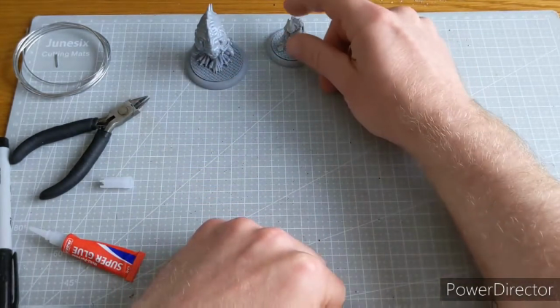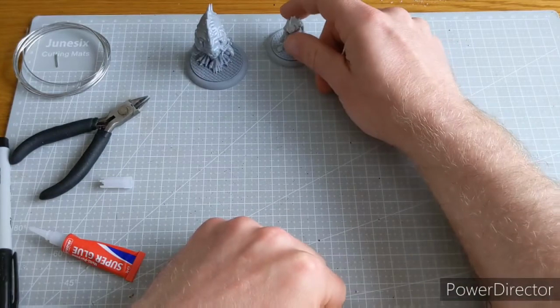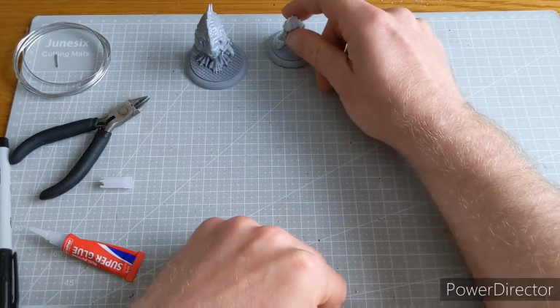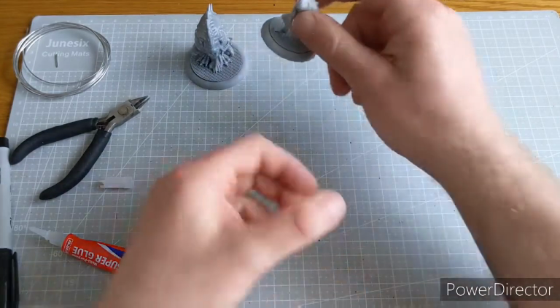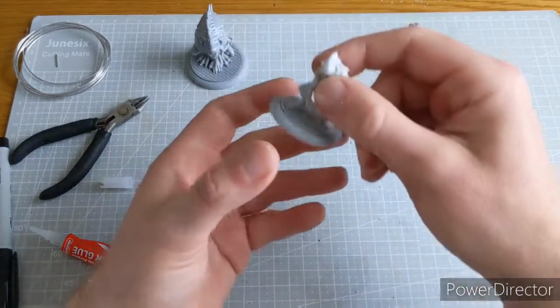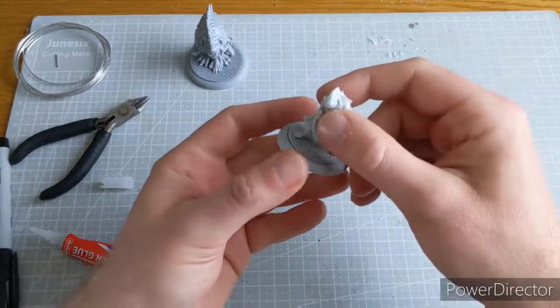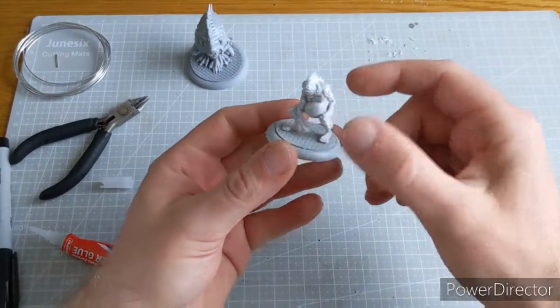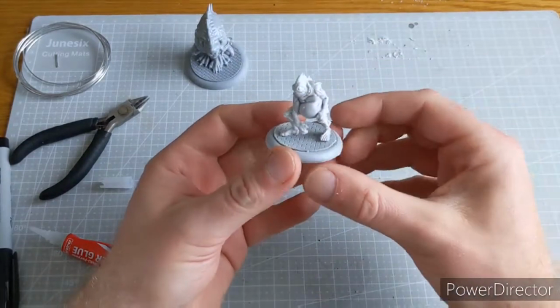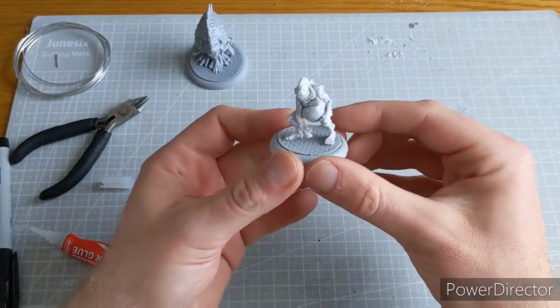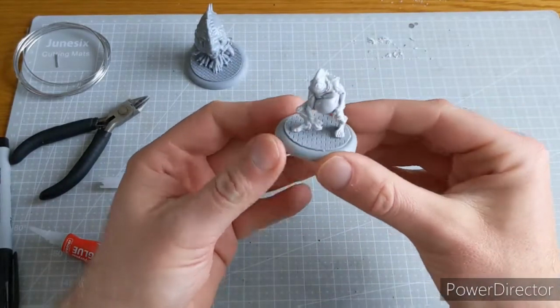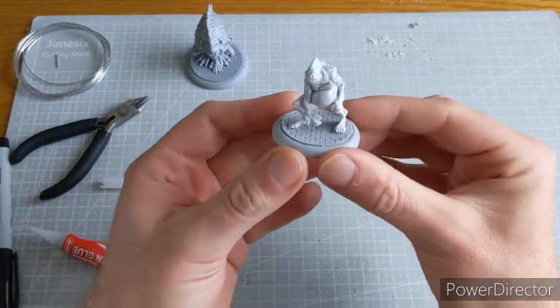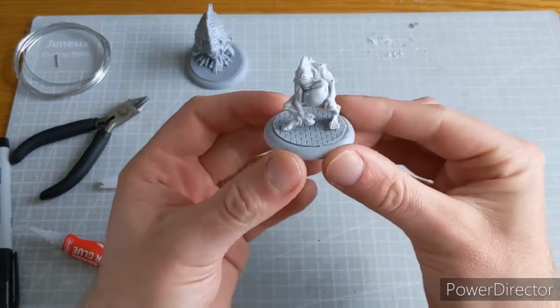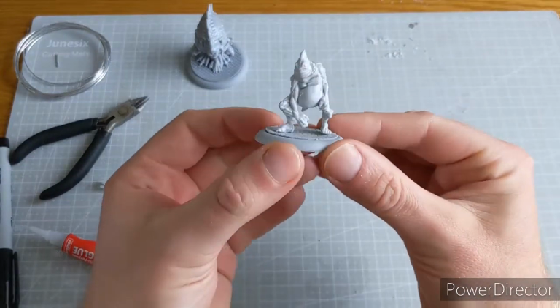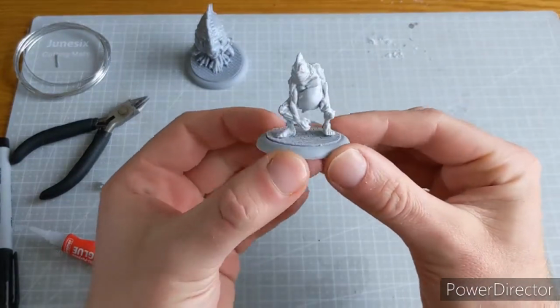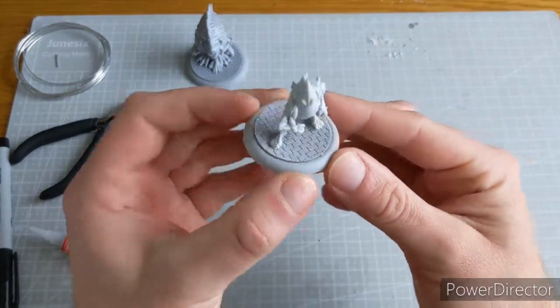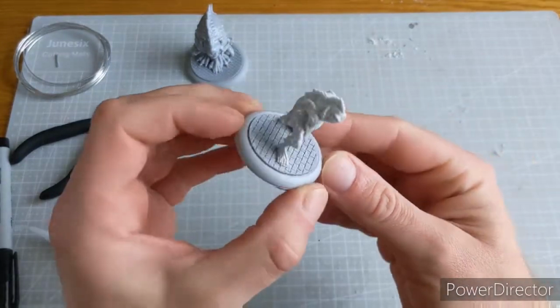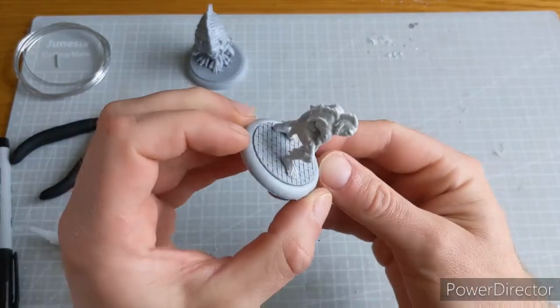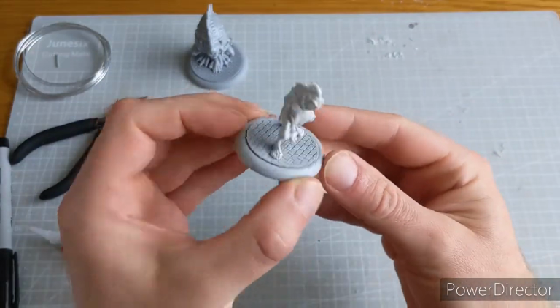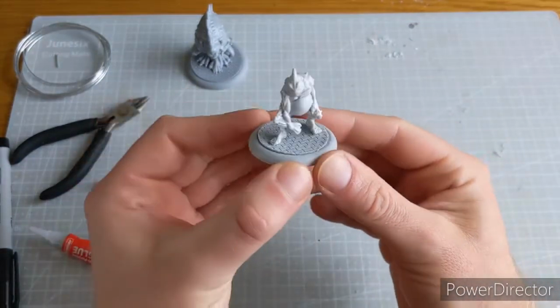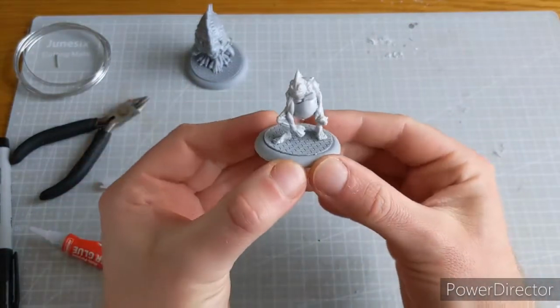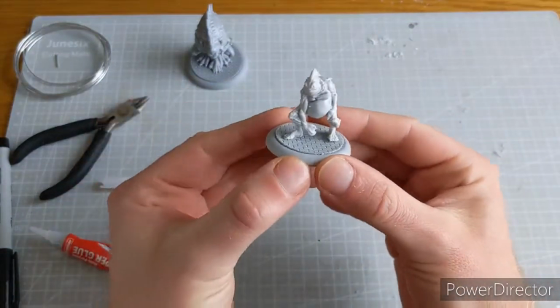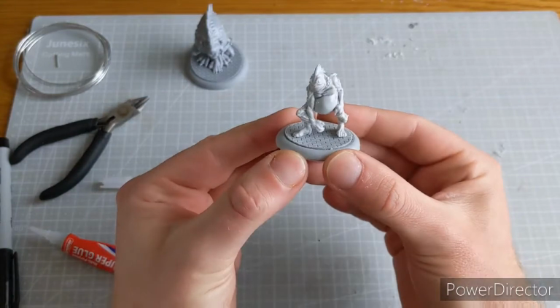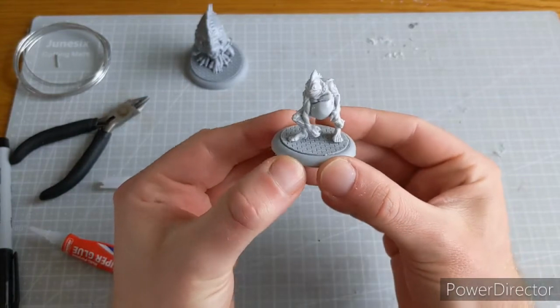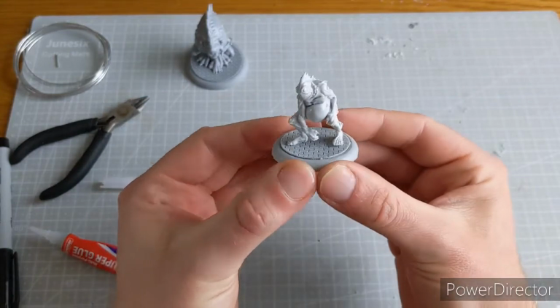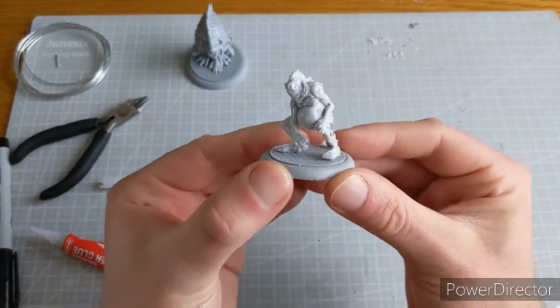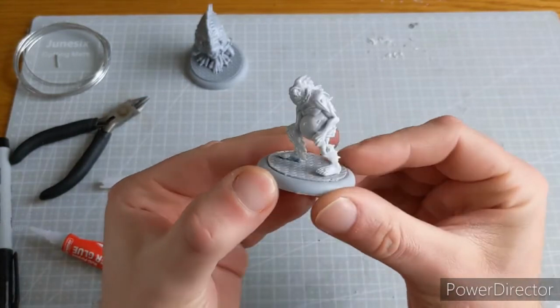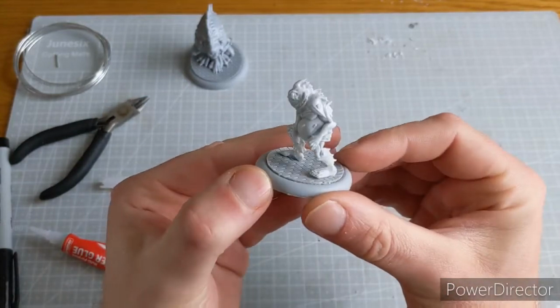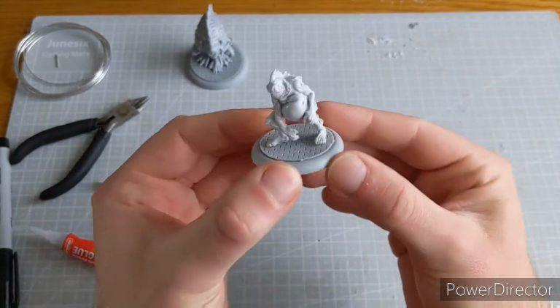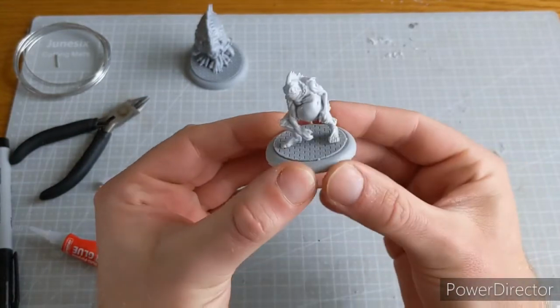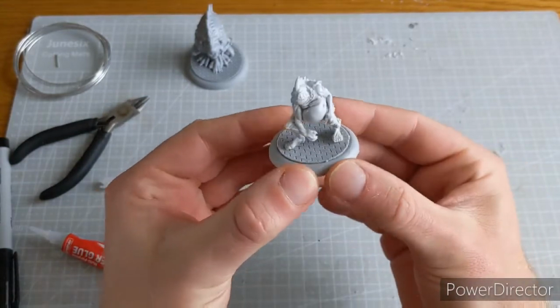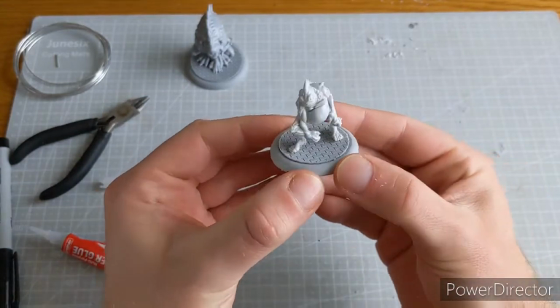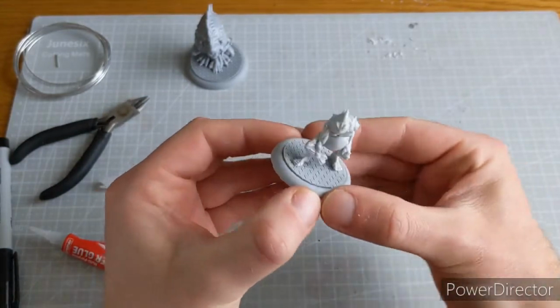Let's go over to our original one — there he is, all pinned, ready for action once he's painted. So yeah, basics of pinning.